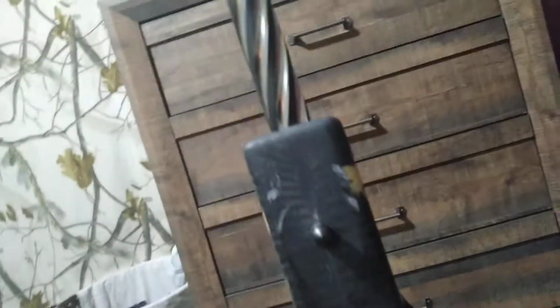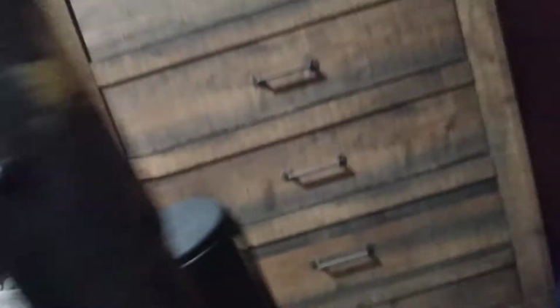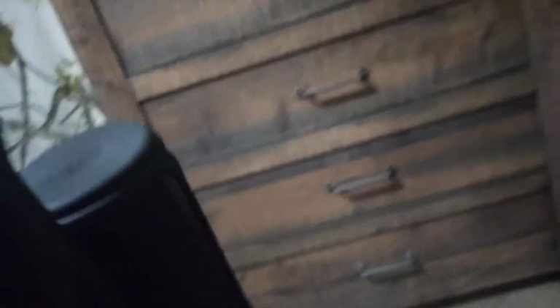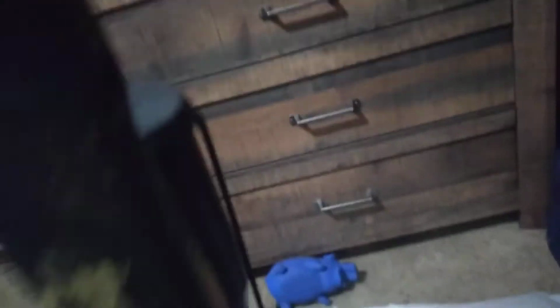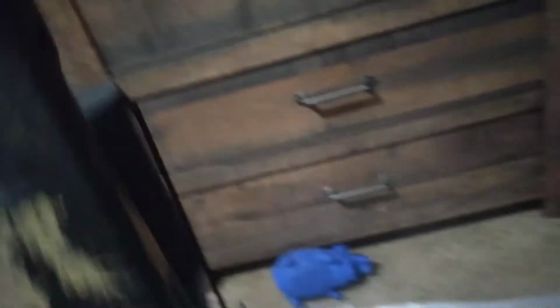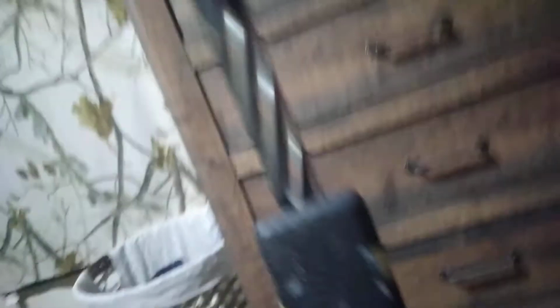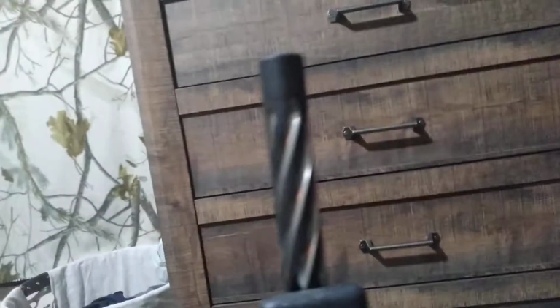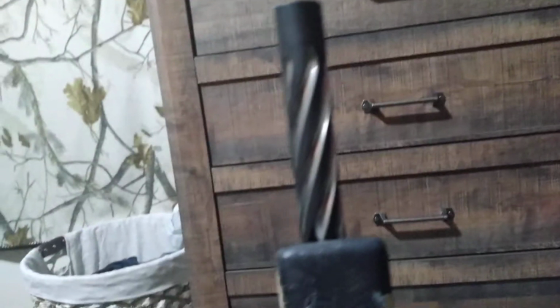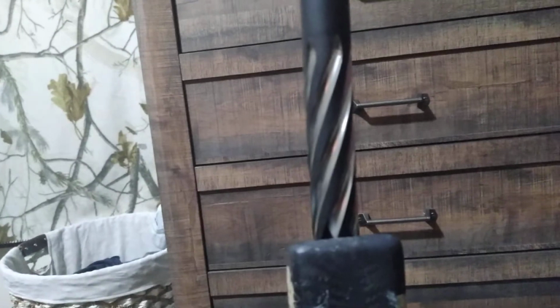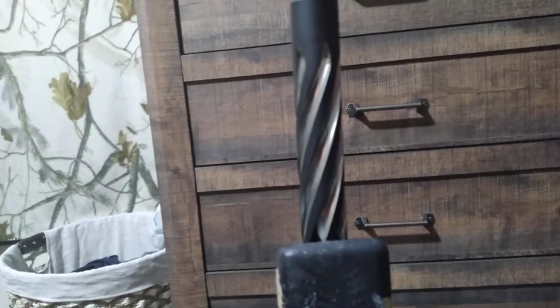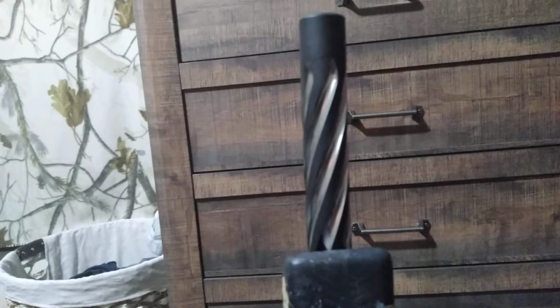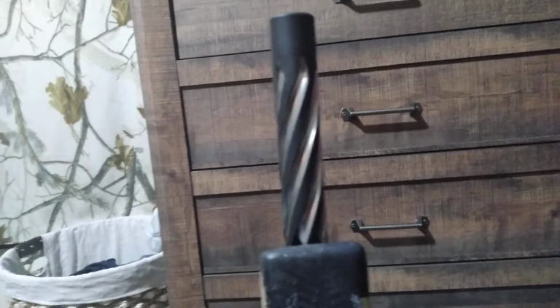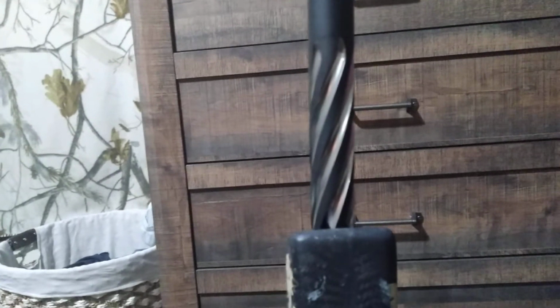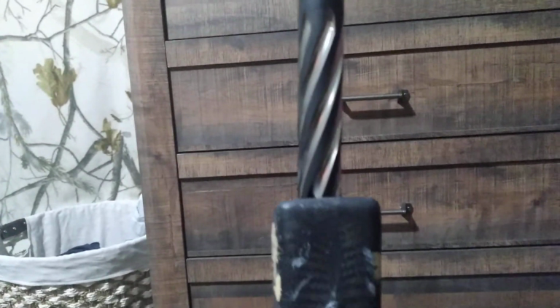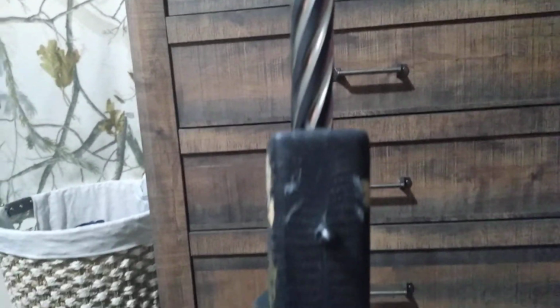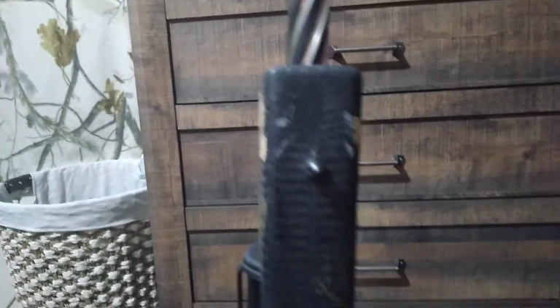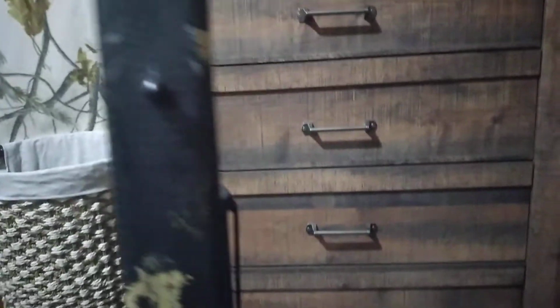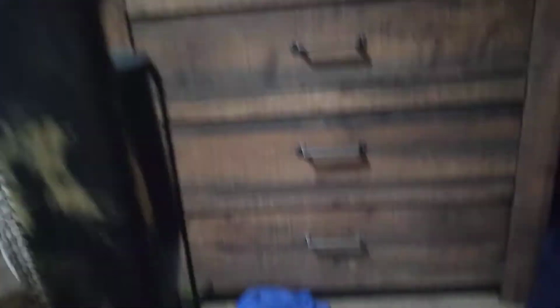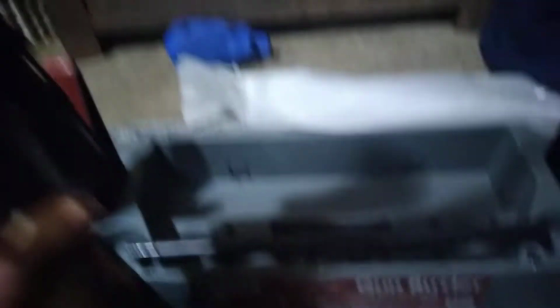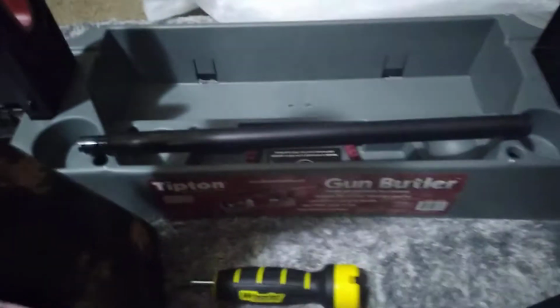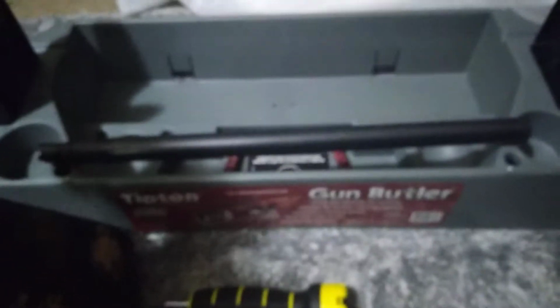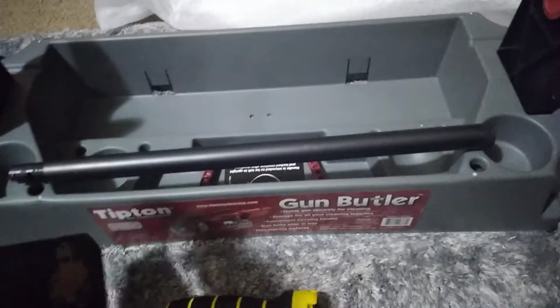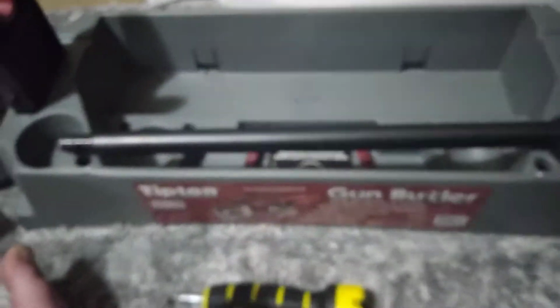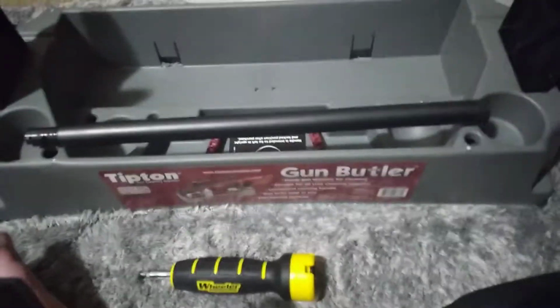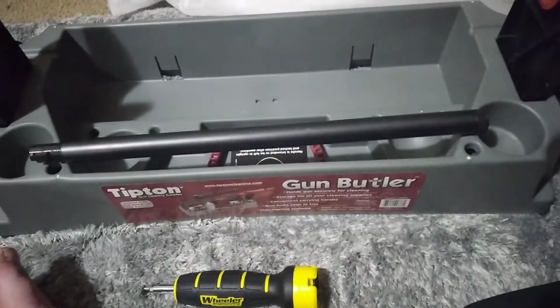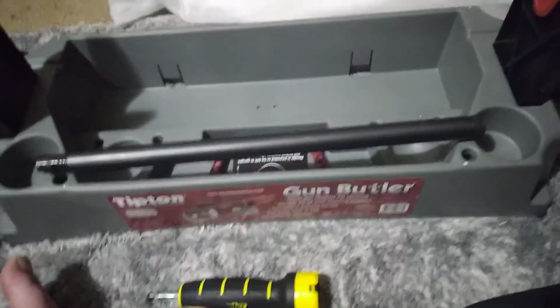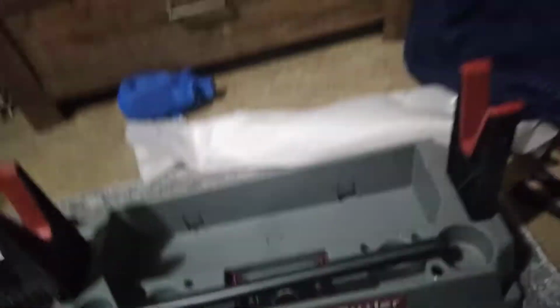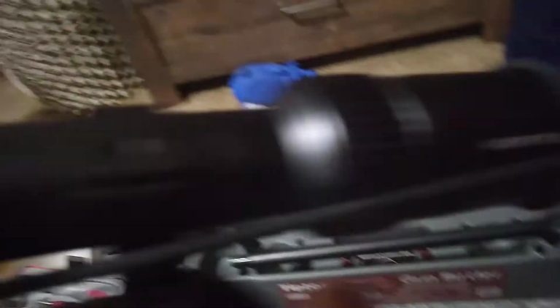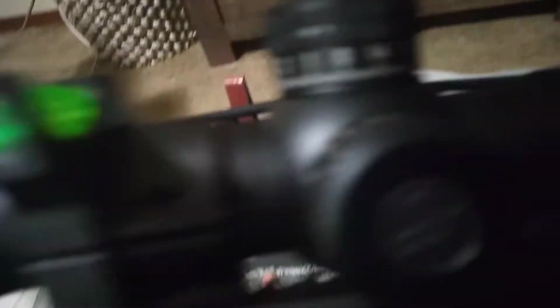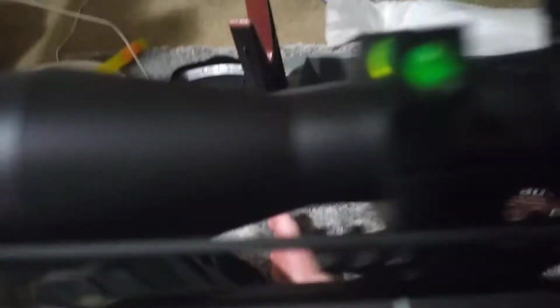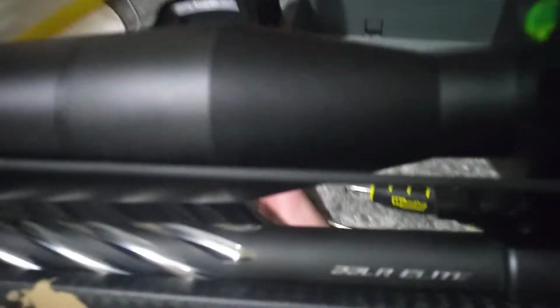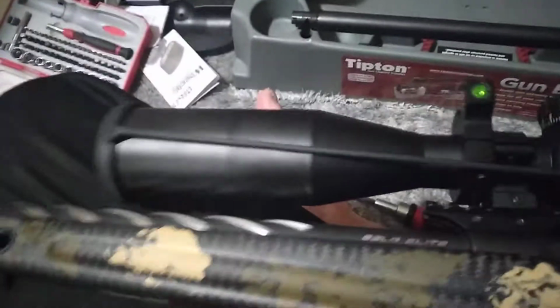This is an 18 — I think it's 18 and a half inch barrel. The gun came with a 16-inch, which is right there. It's a tiny little thing on this side of the barrel.